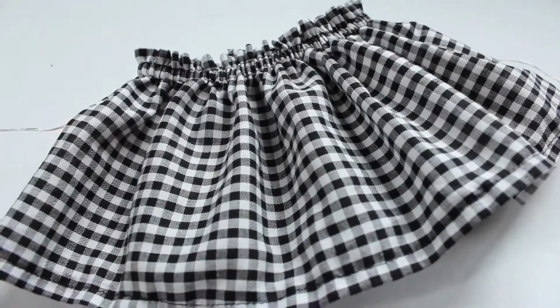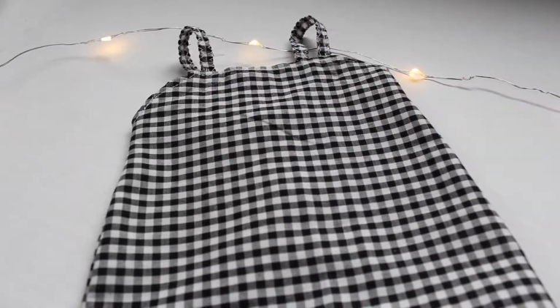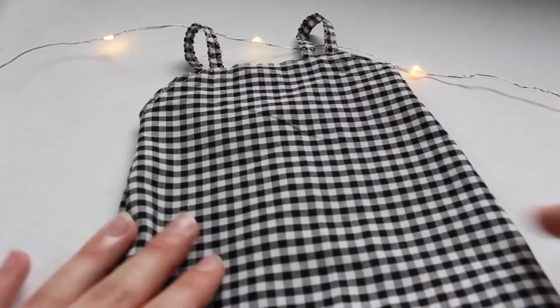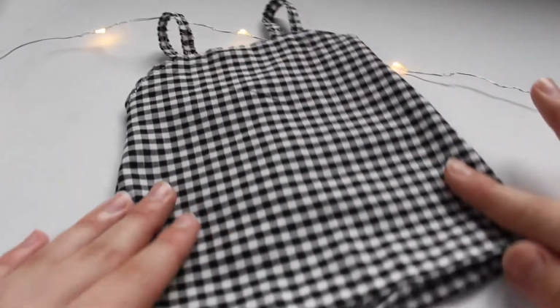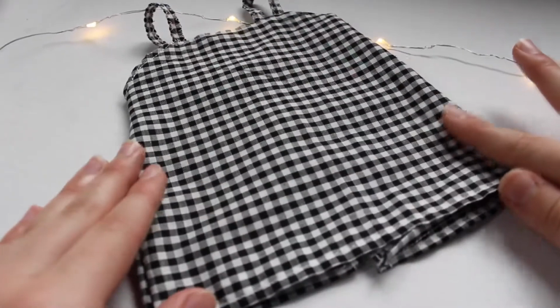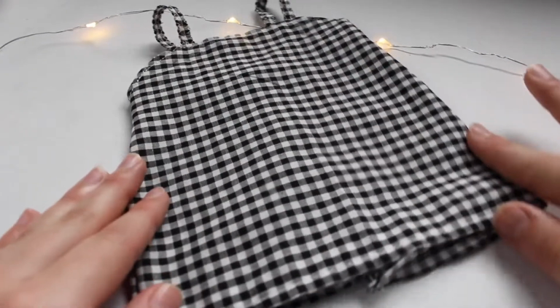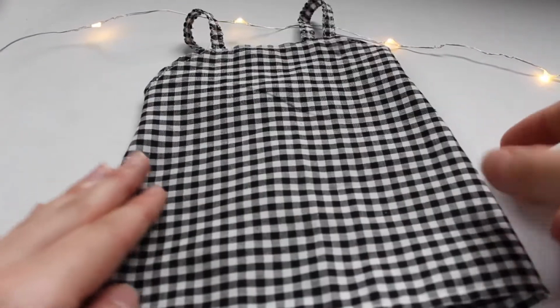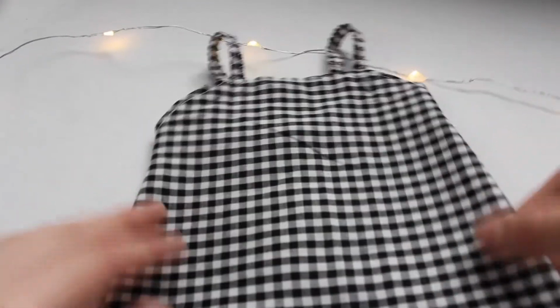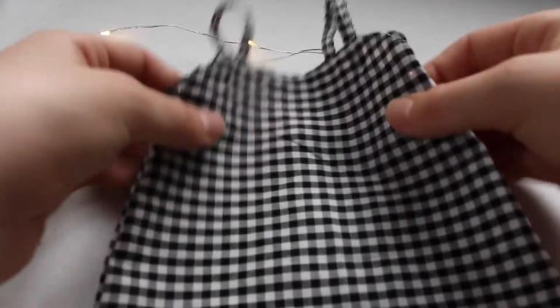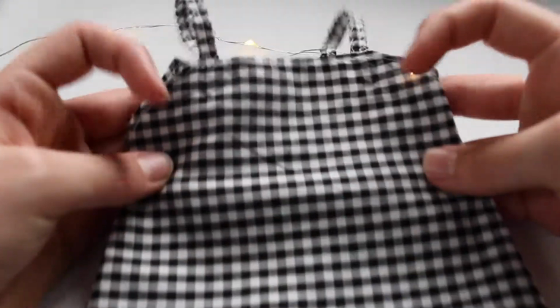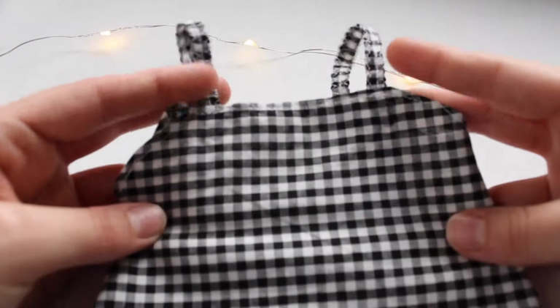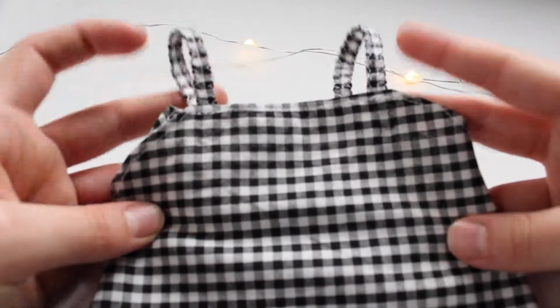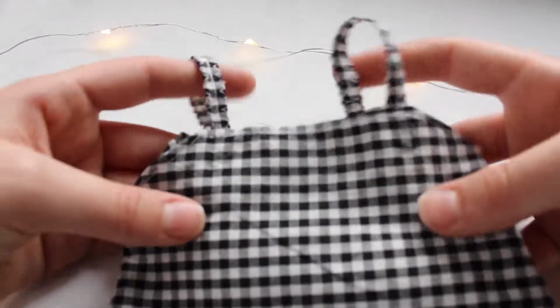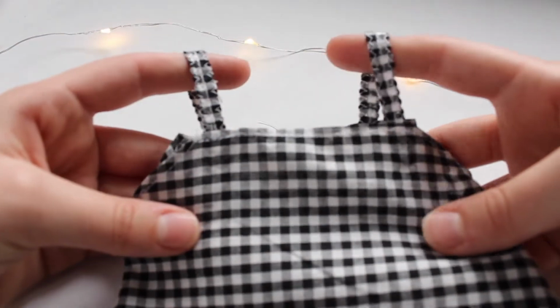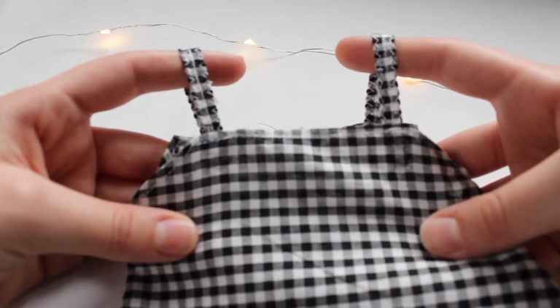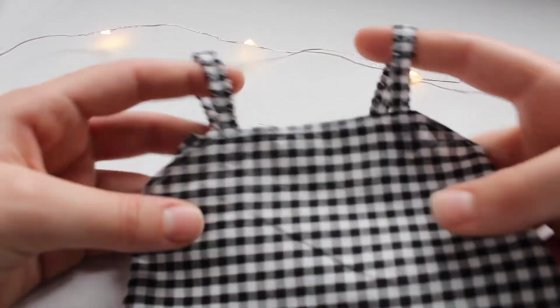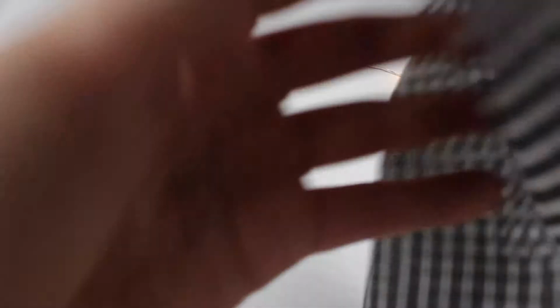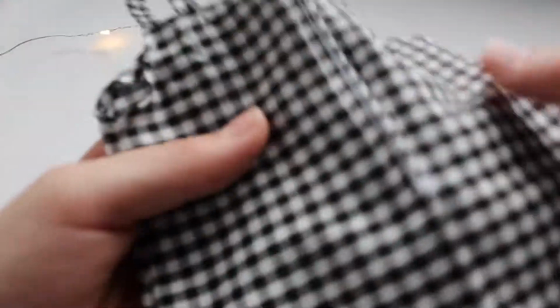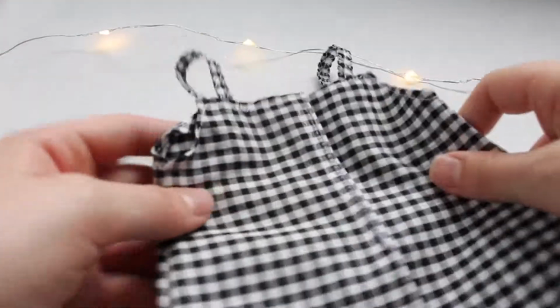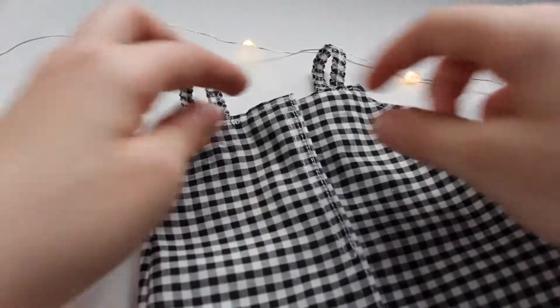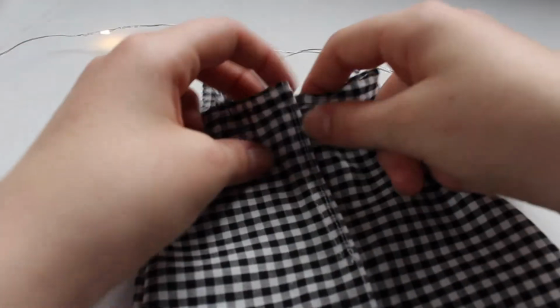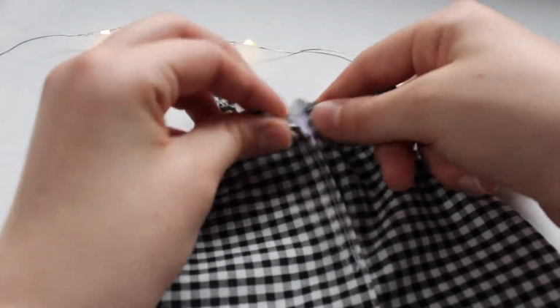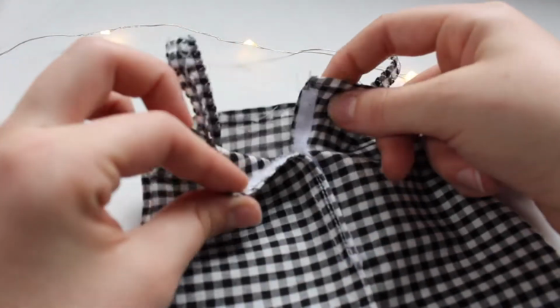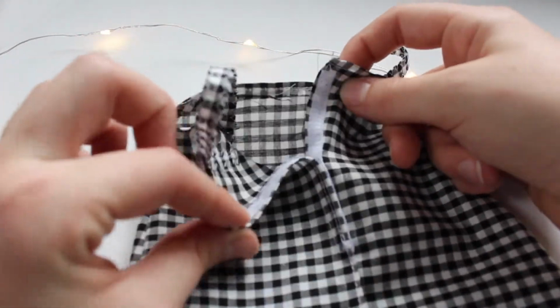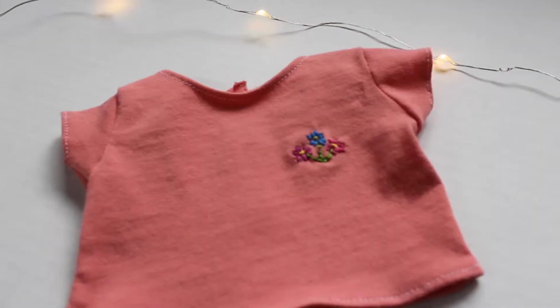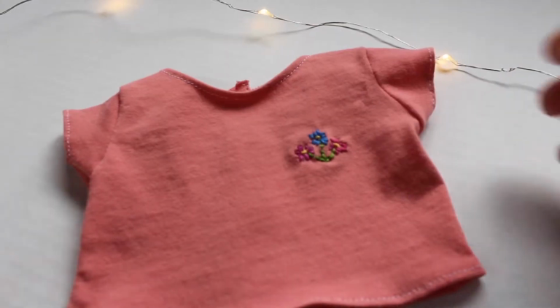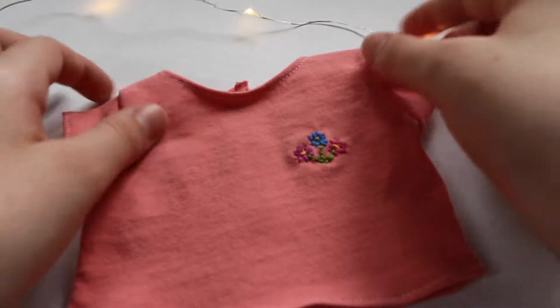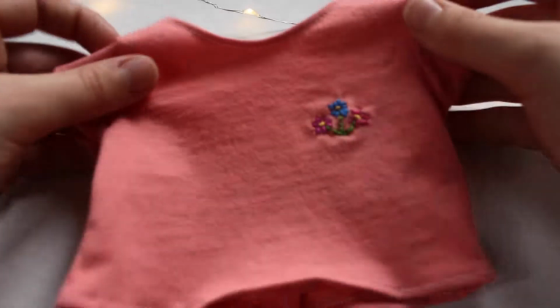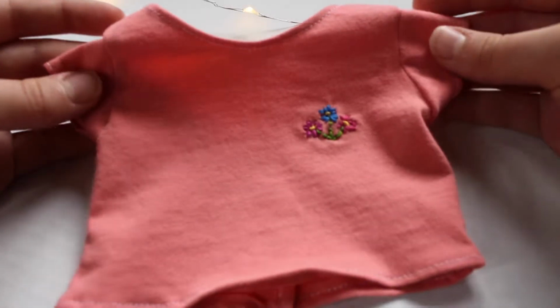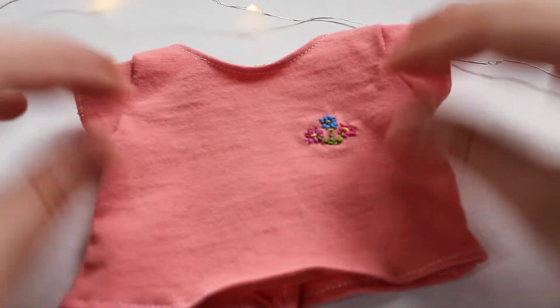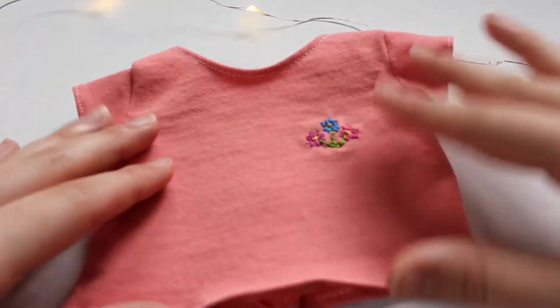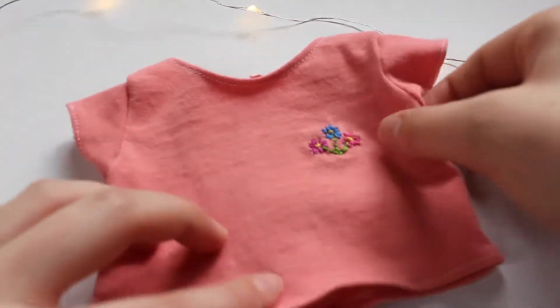Next we have this black and white gingham slip dress. This dress looks so cute on any doll — it has spaghetti straps and a piece of elastic in the back.